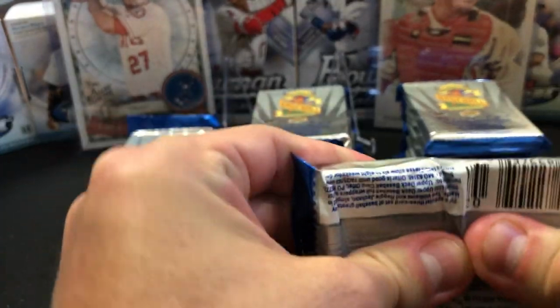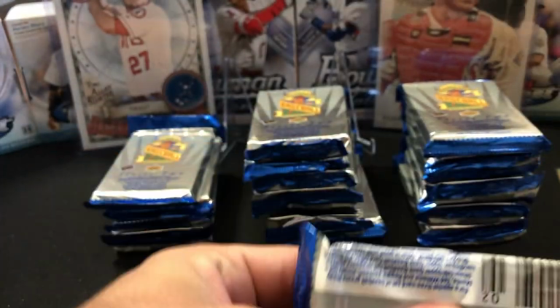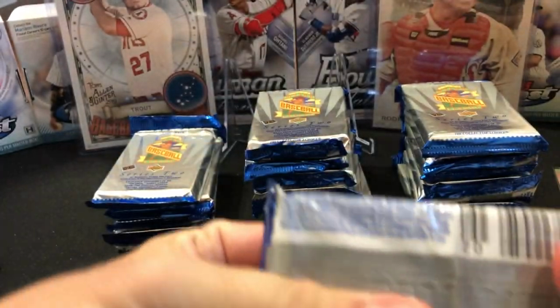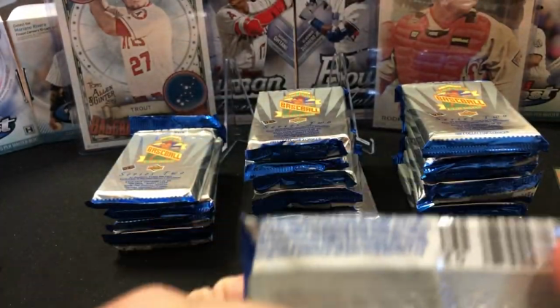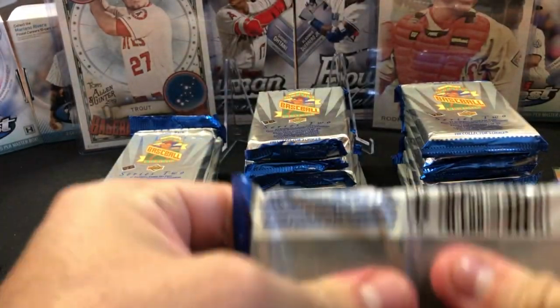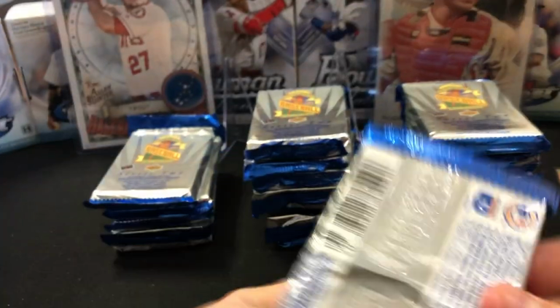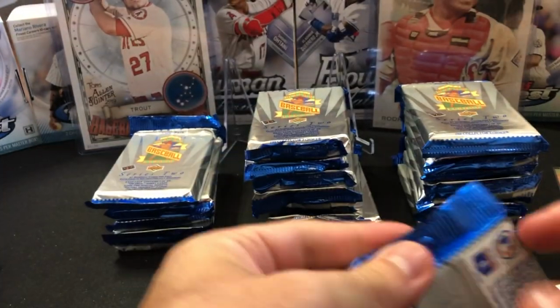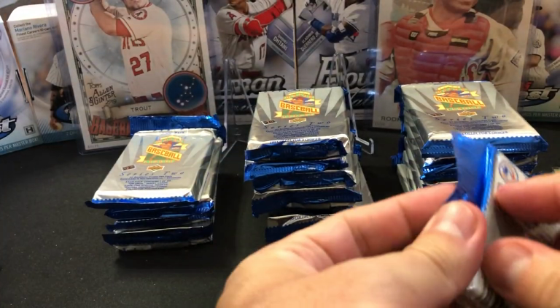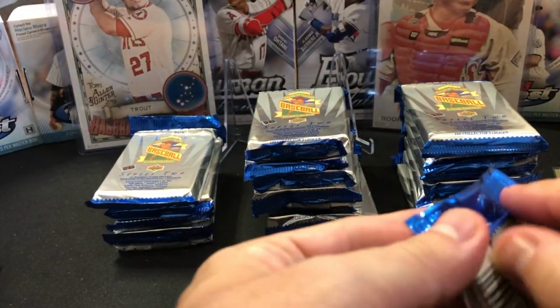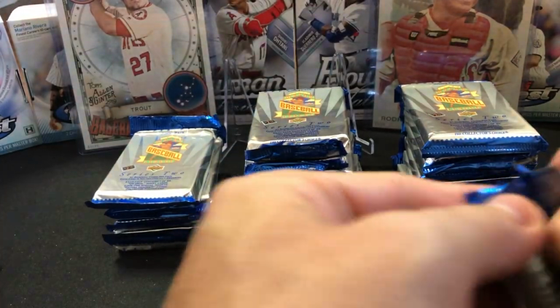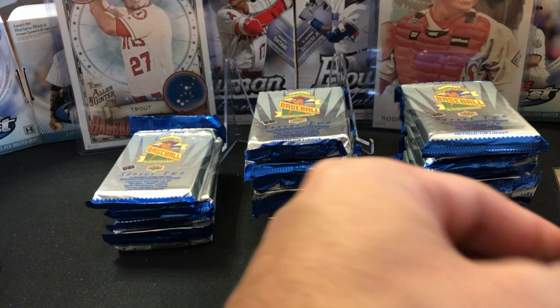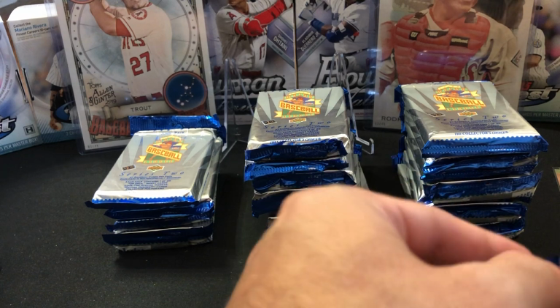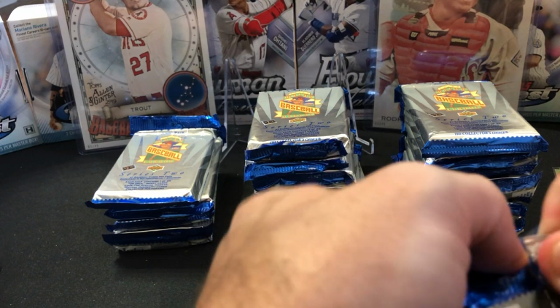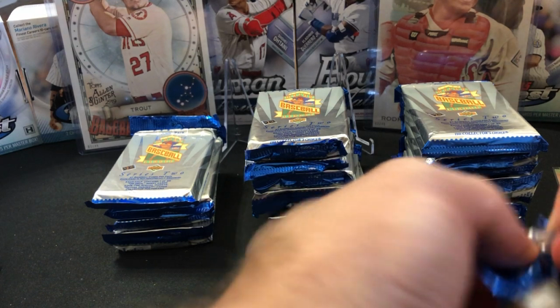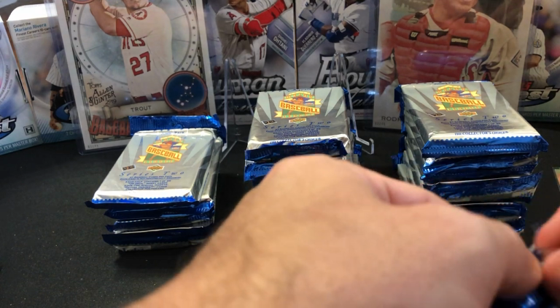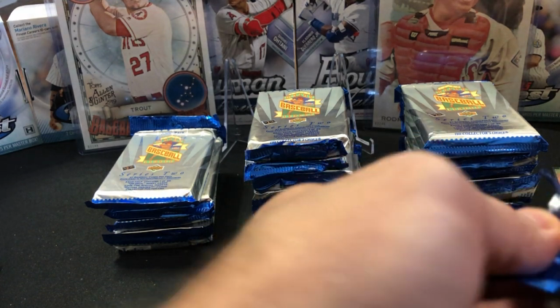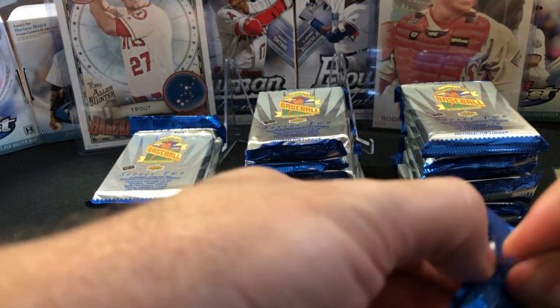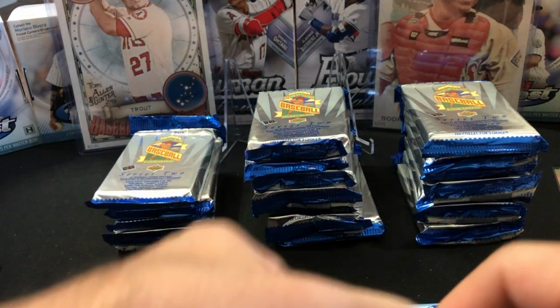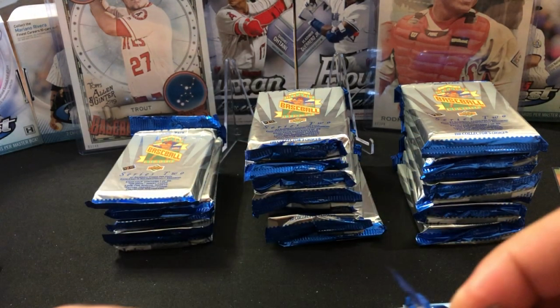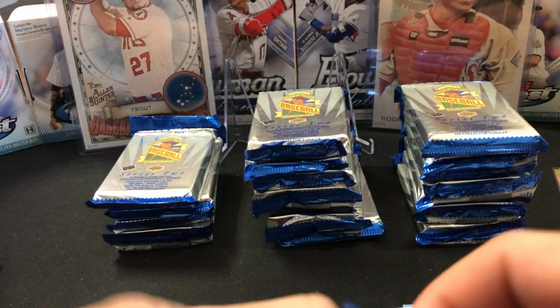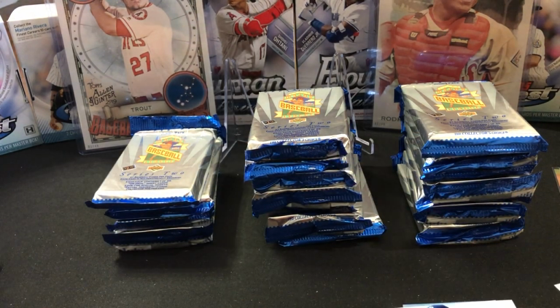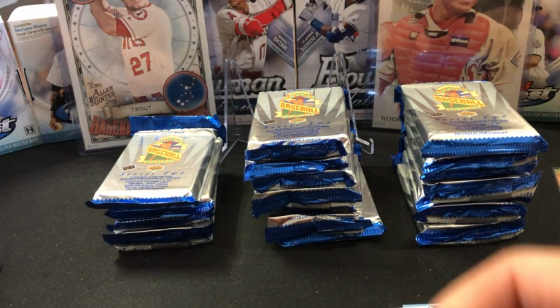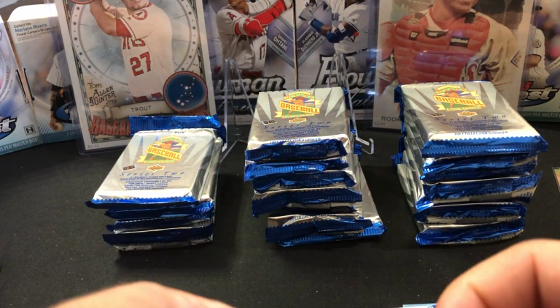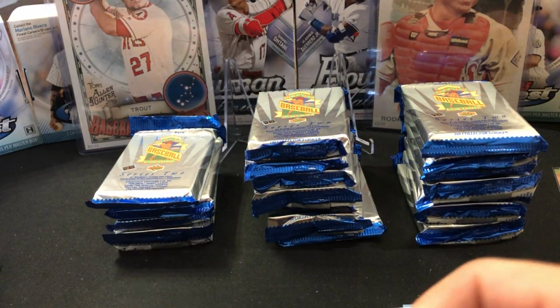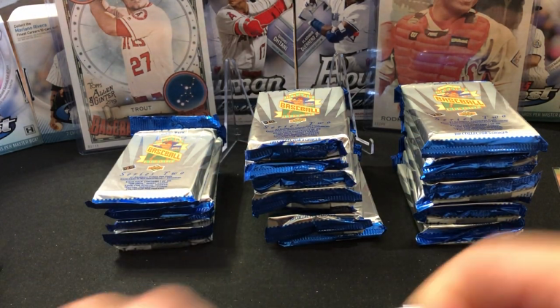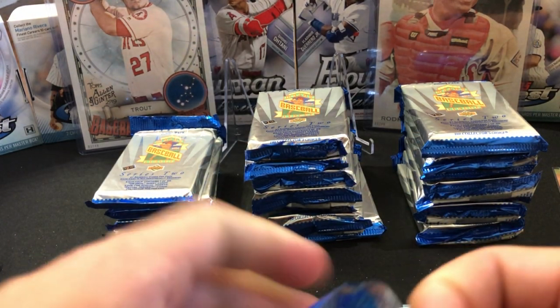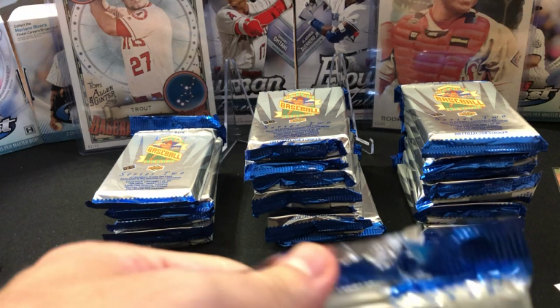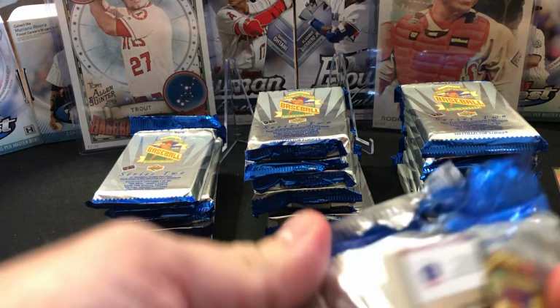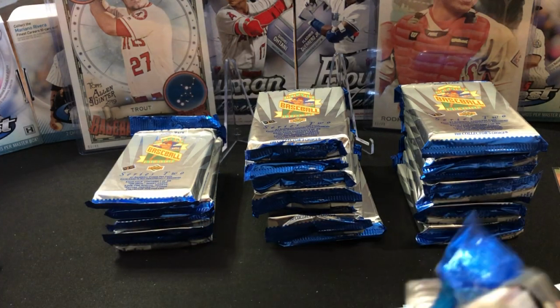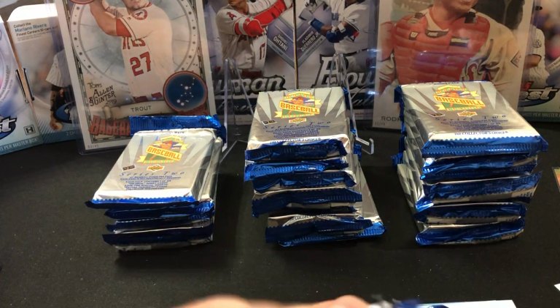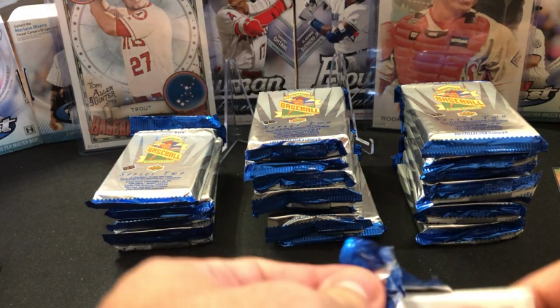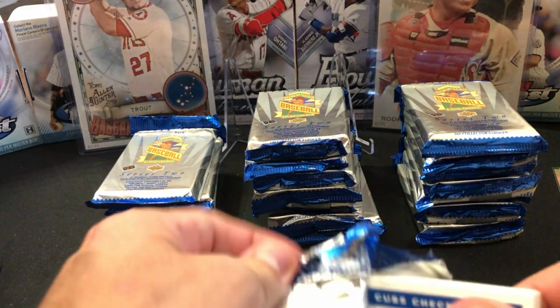Not a lot of valuable cards in here in that insert set. But if you can get one that's got pristine corners and edges, you're ahead of the game.